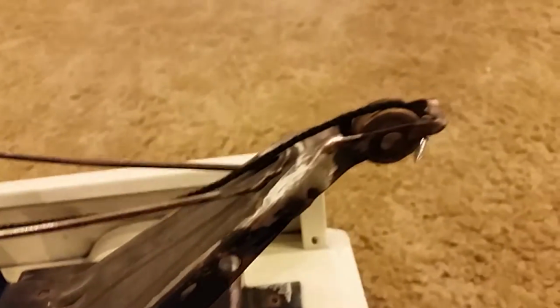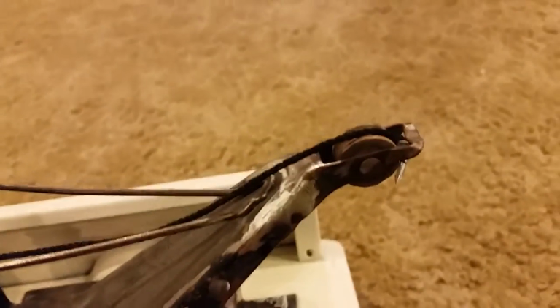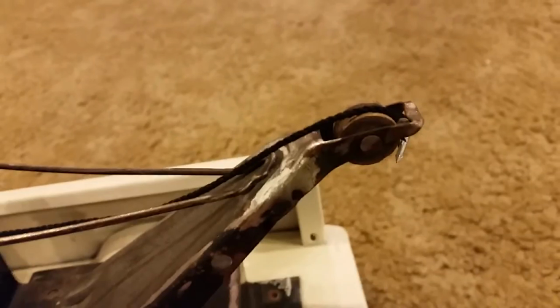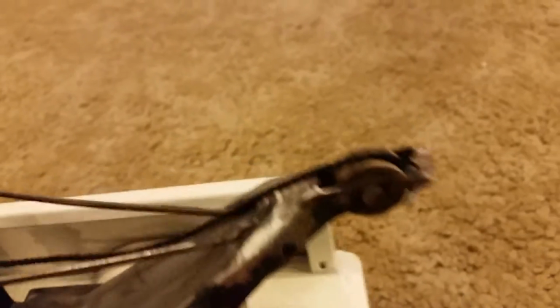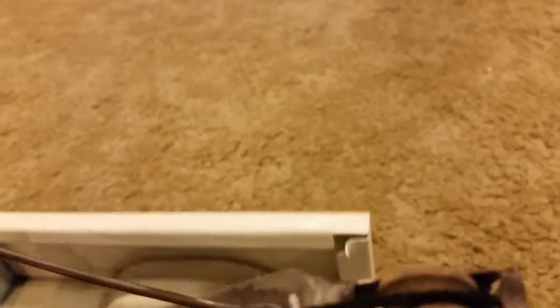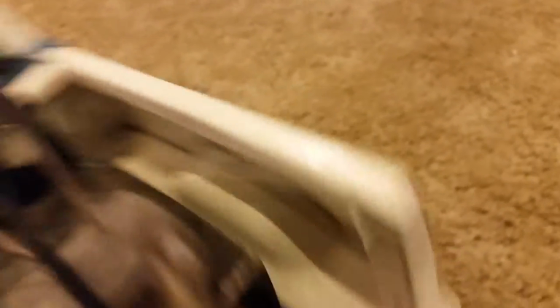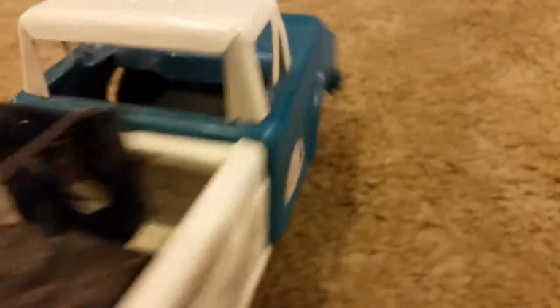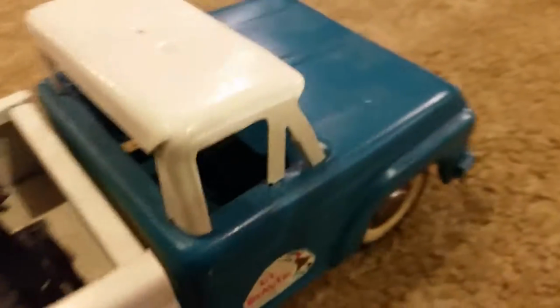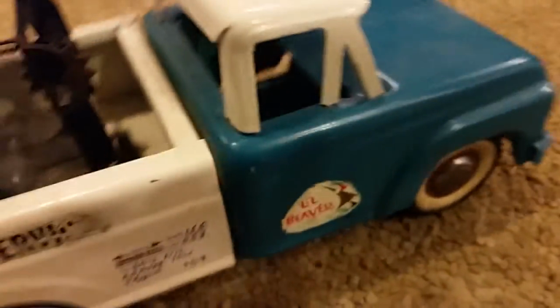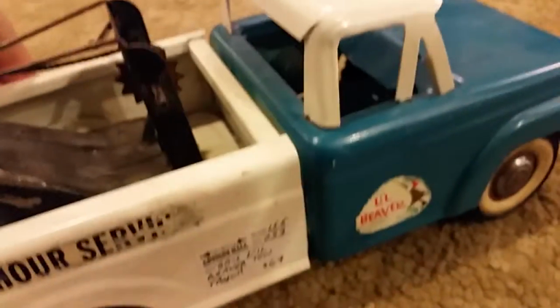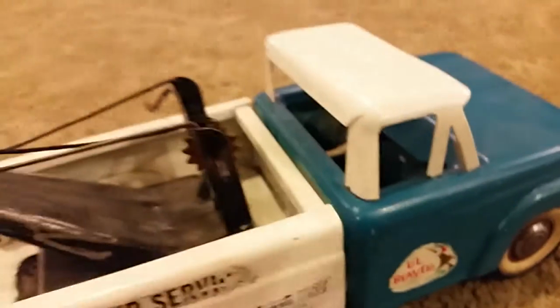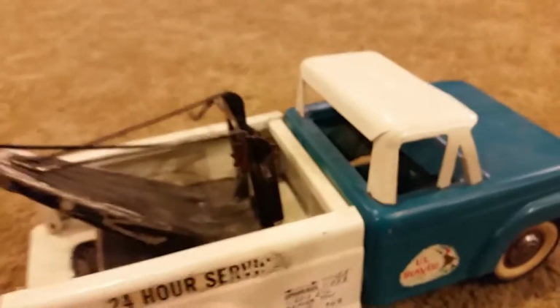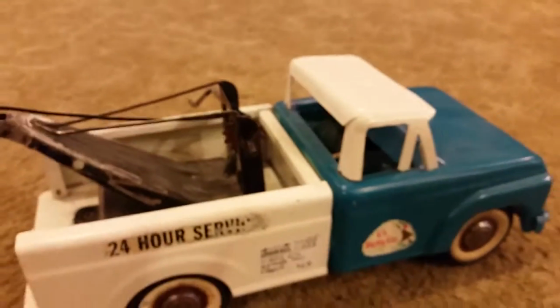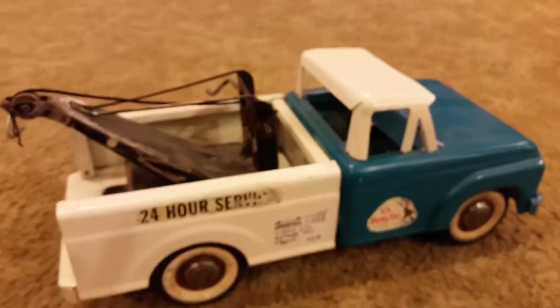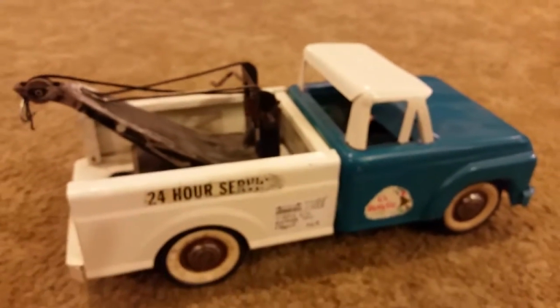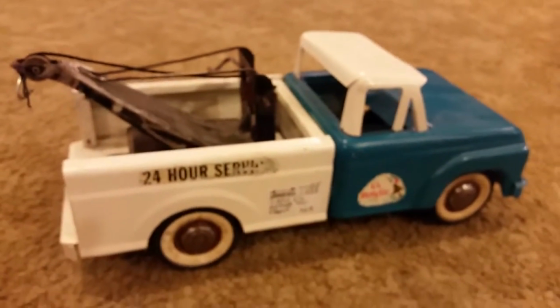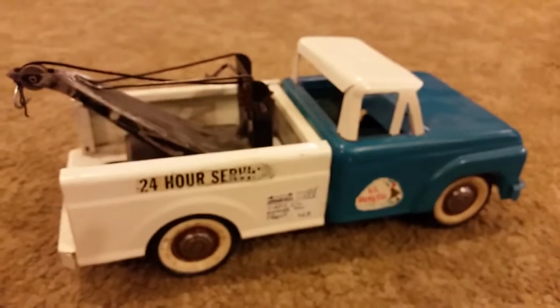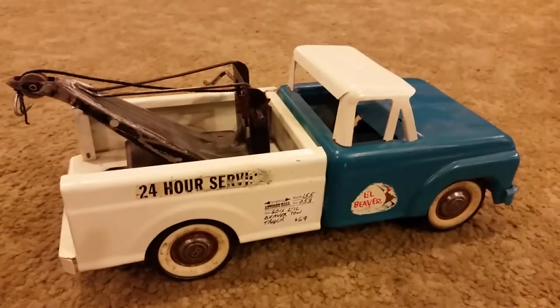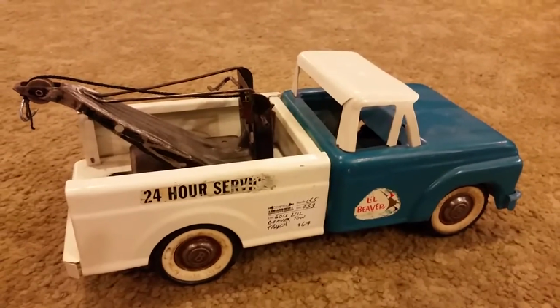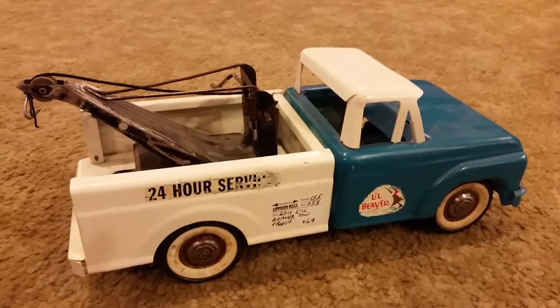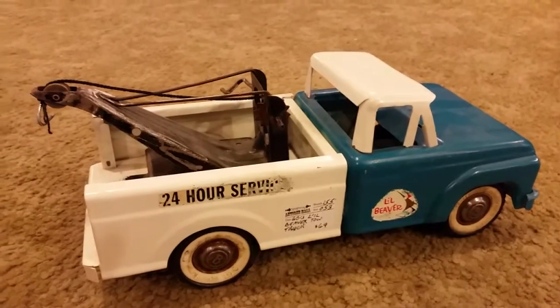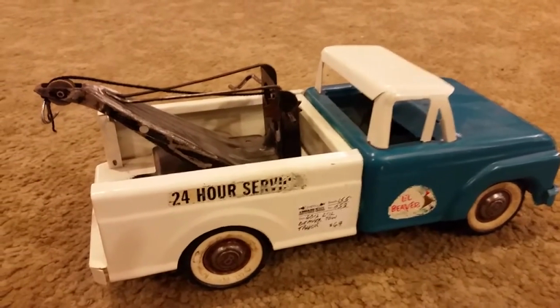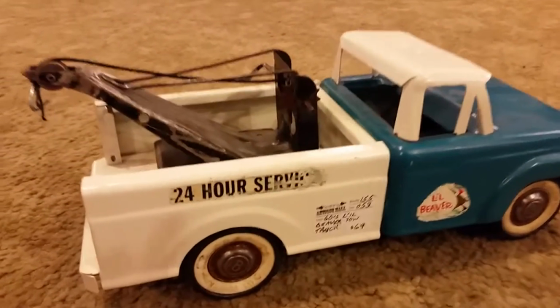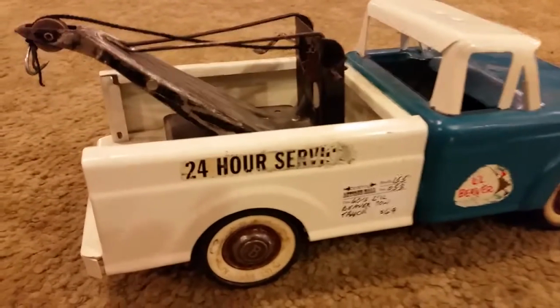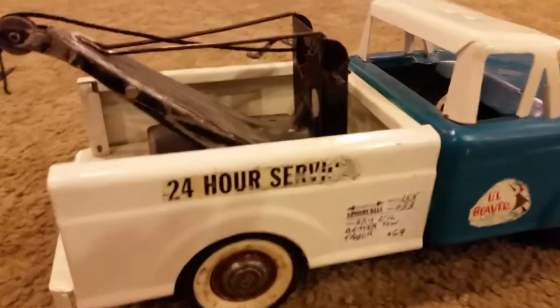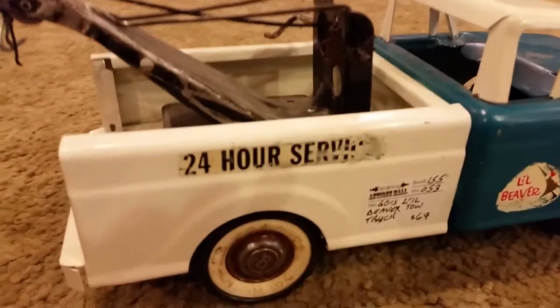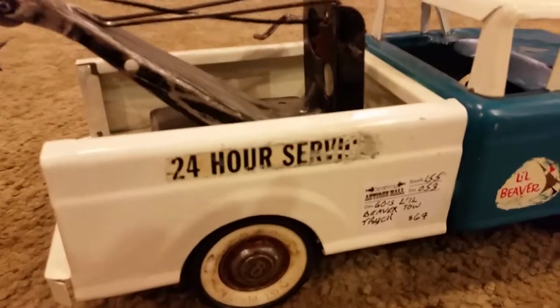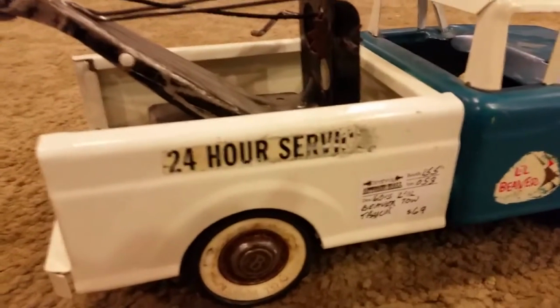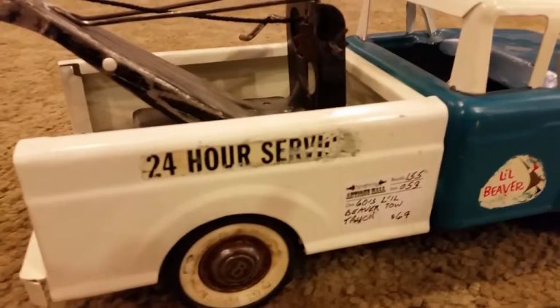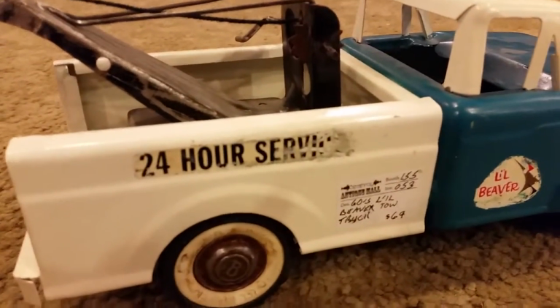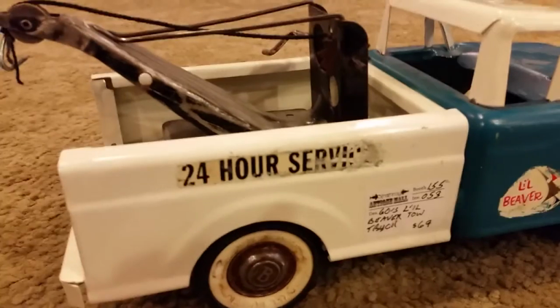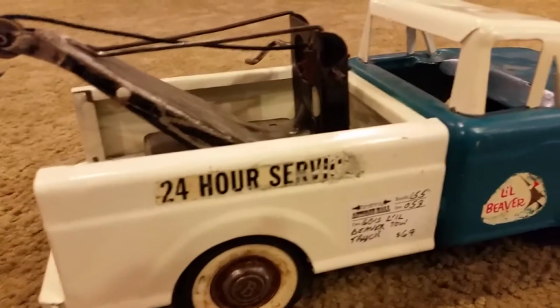We are located at 39 Front Street East, Strathroy, Ontario. Just off the highway 402 to Hickory Street to Front Street.